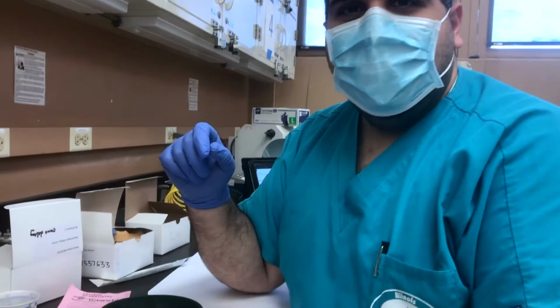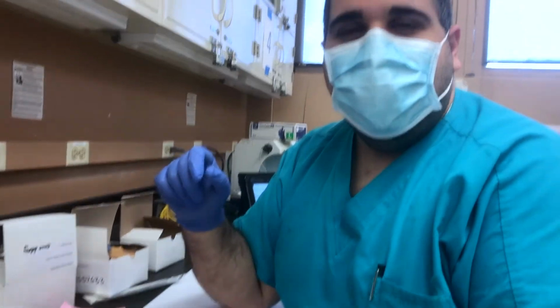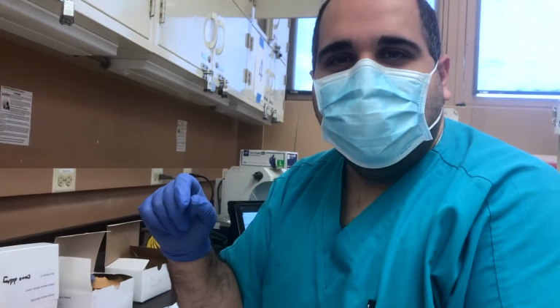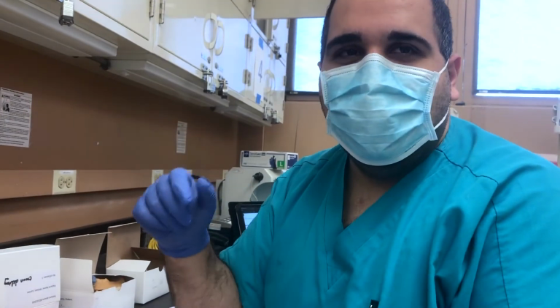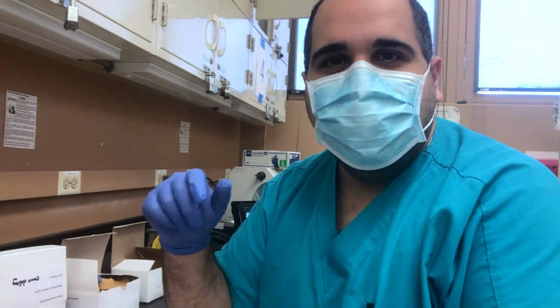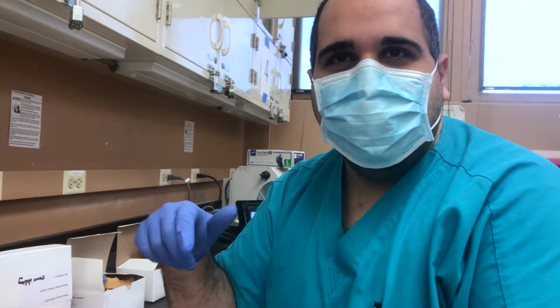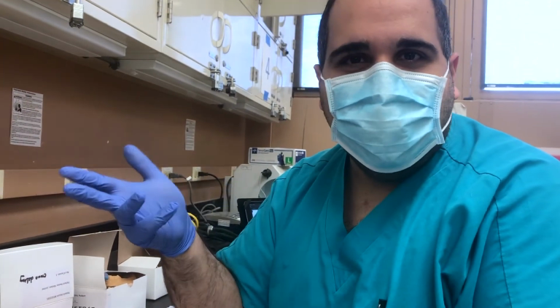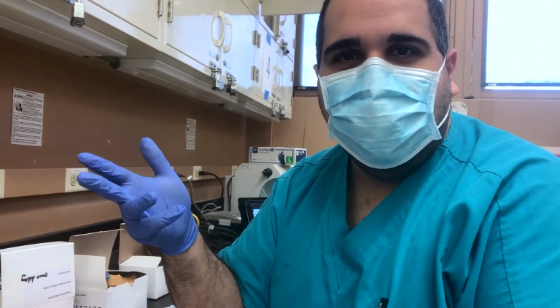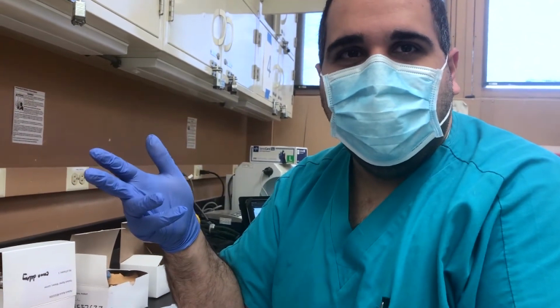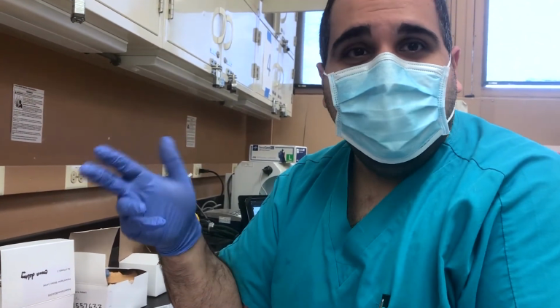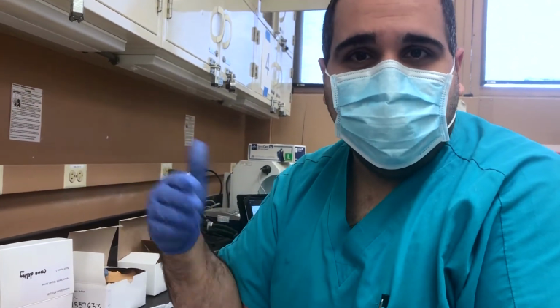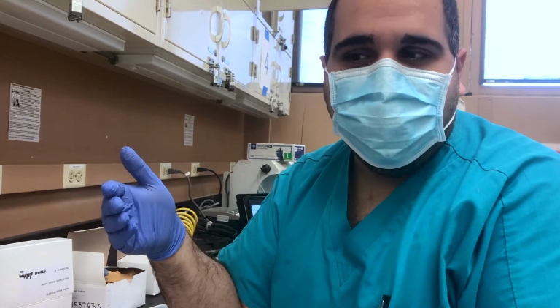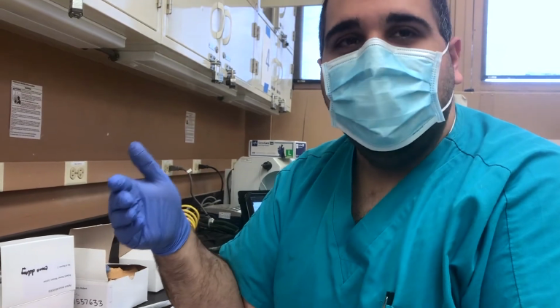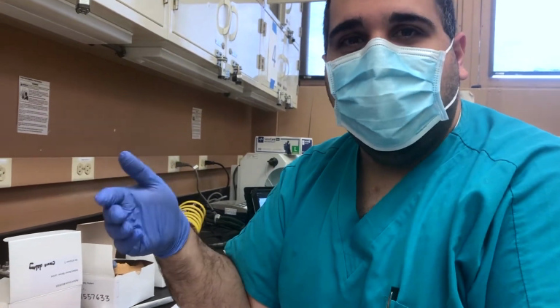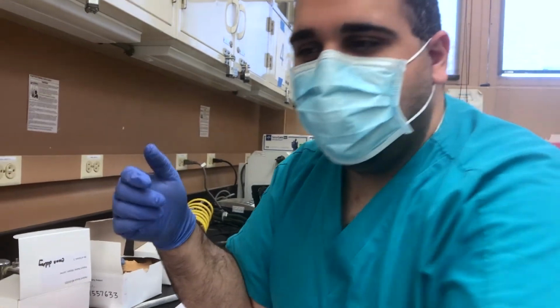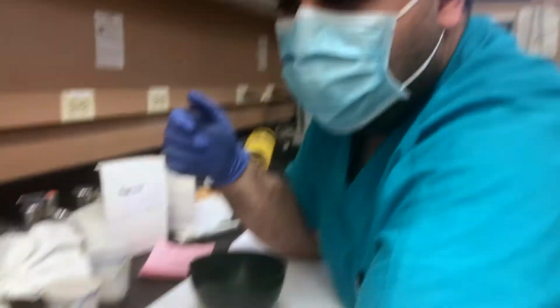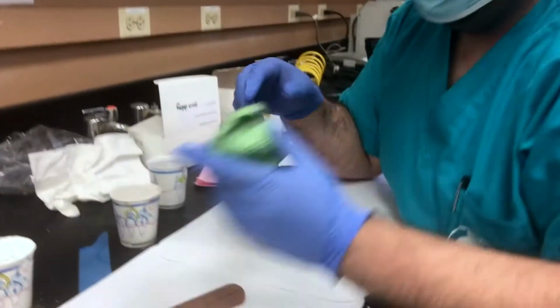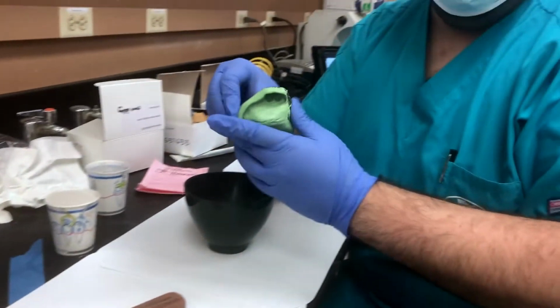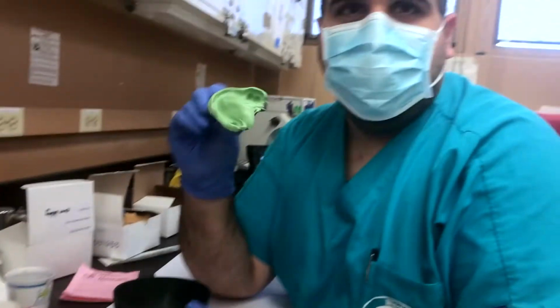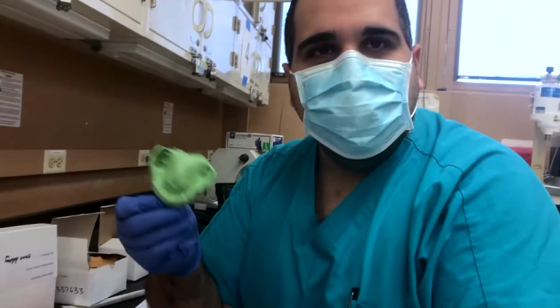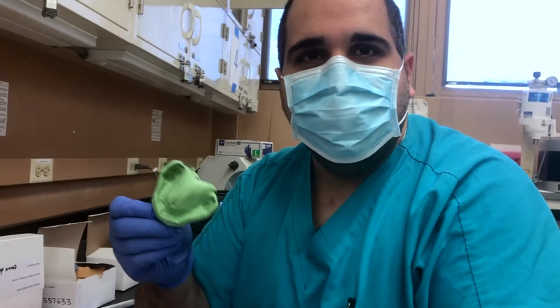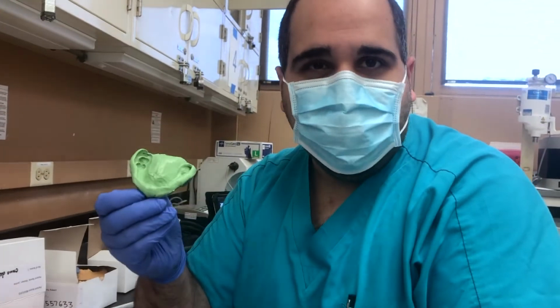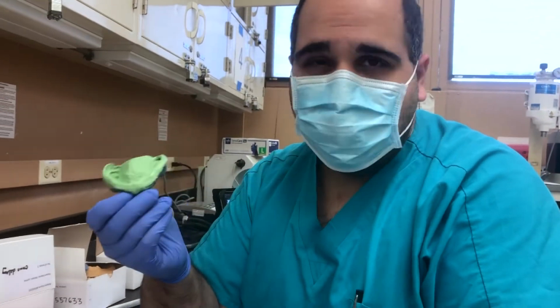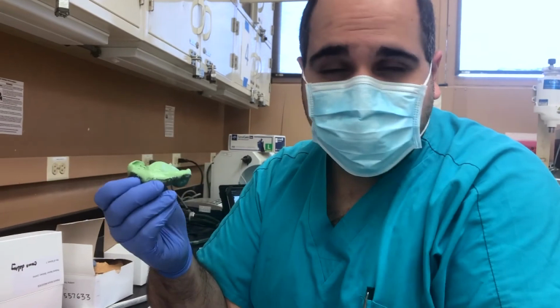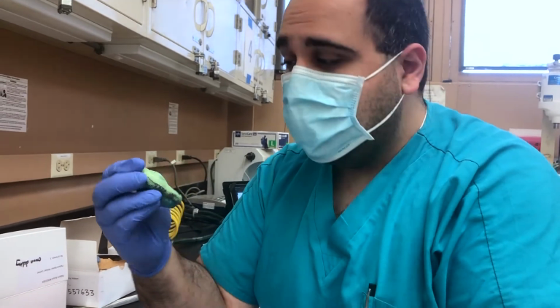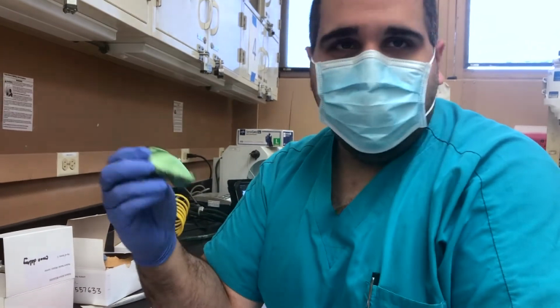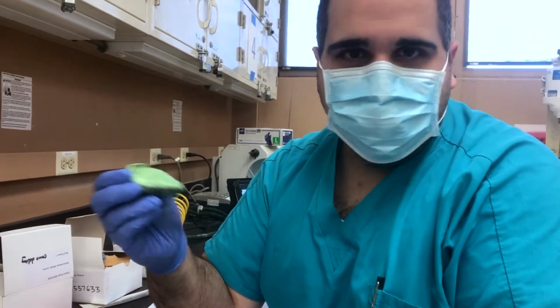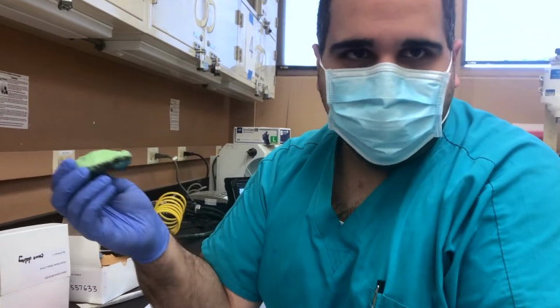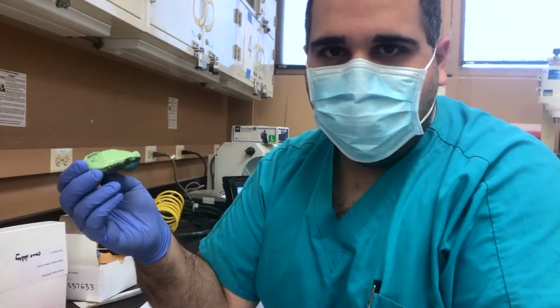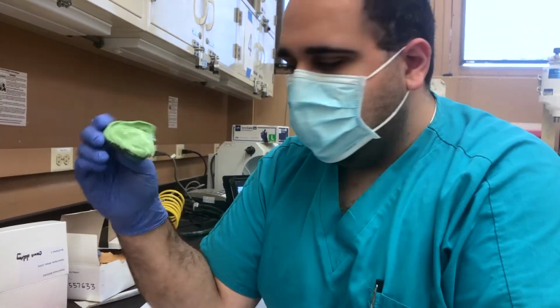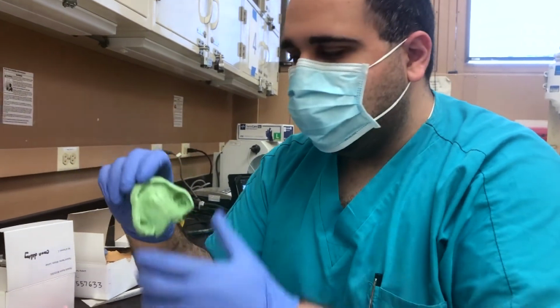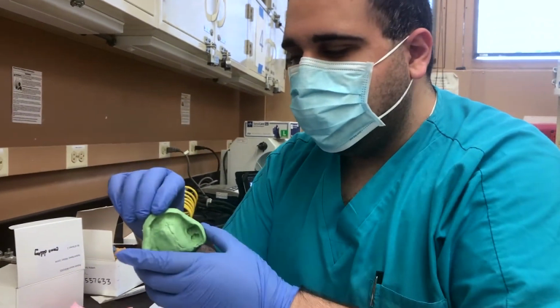Okay, hey everyone. We're going to do a little demonstration of how to box and pour your final impression for complete dentures, partial dentures, or immediate dentures — whatever you're doing. It's really important to know how to box and pour.